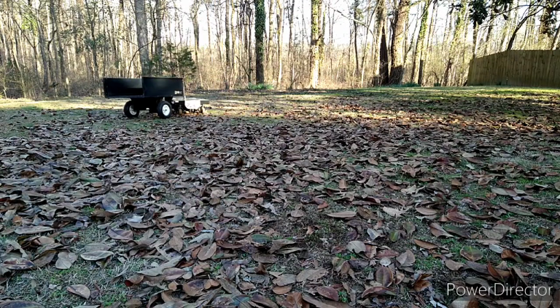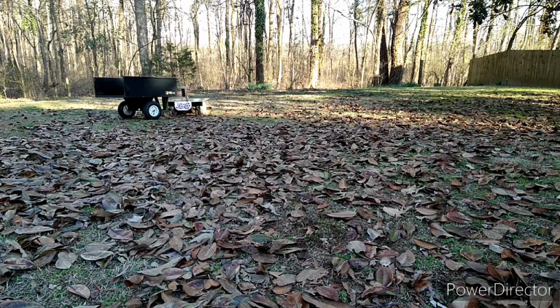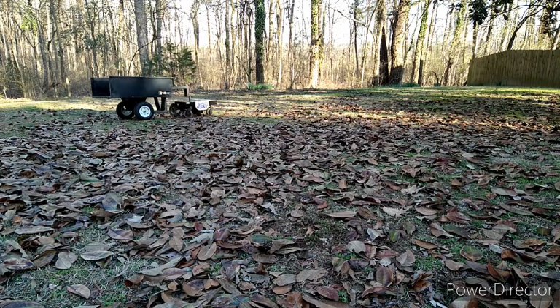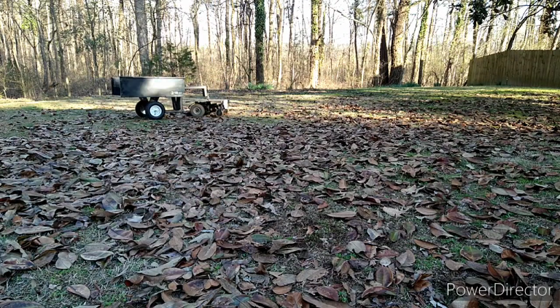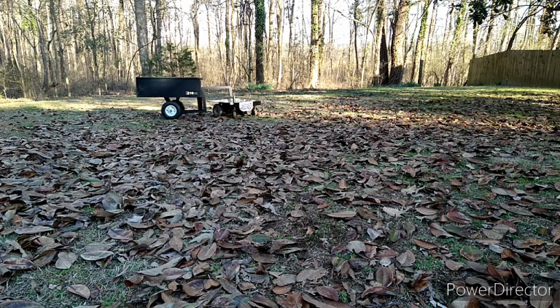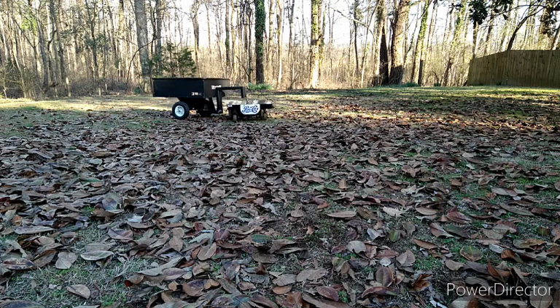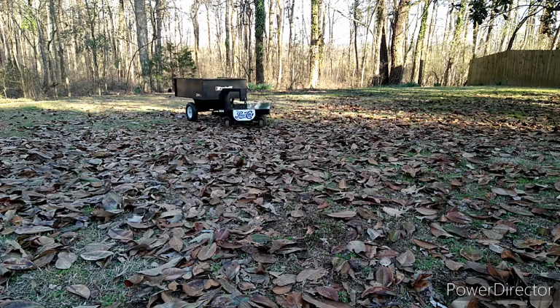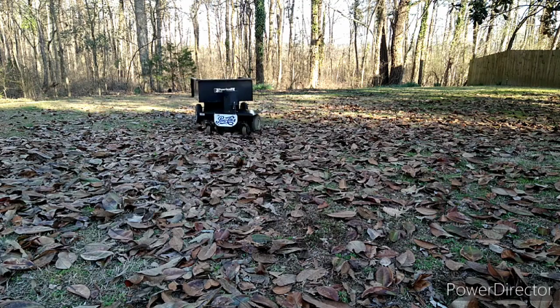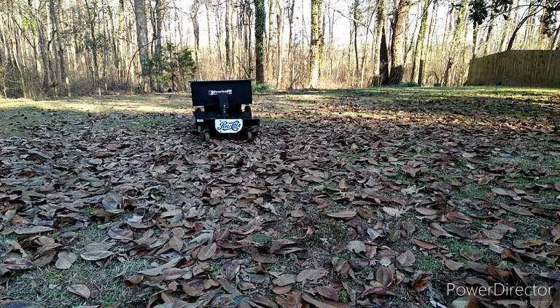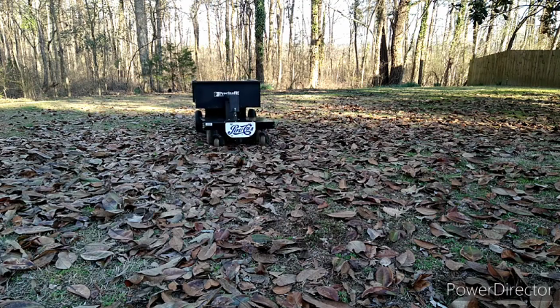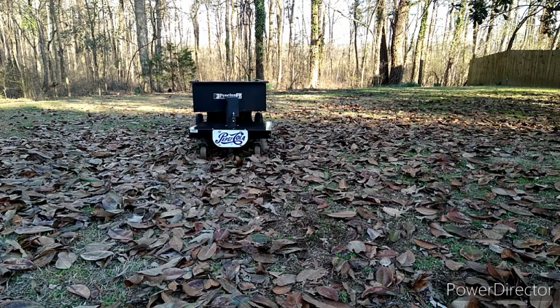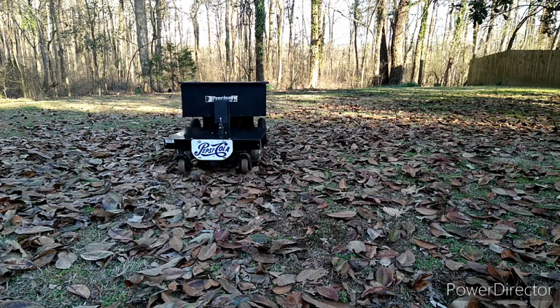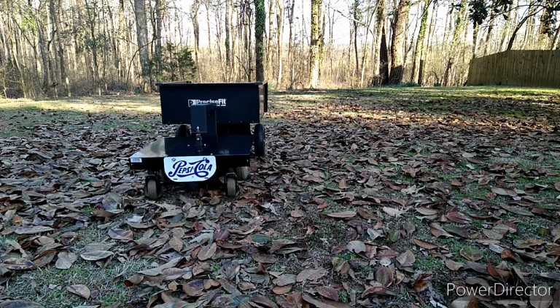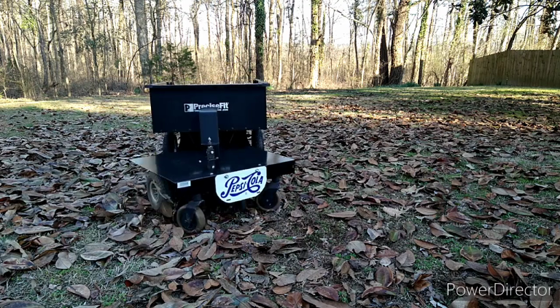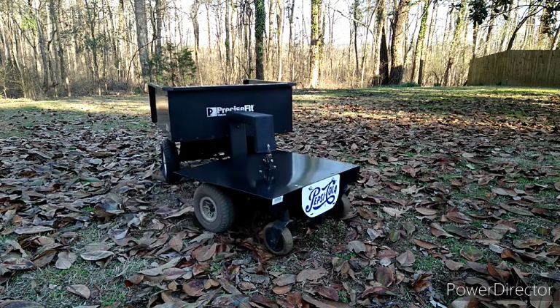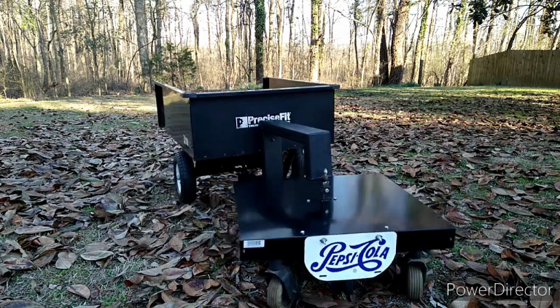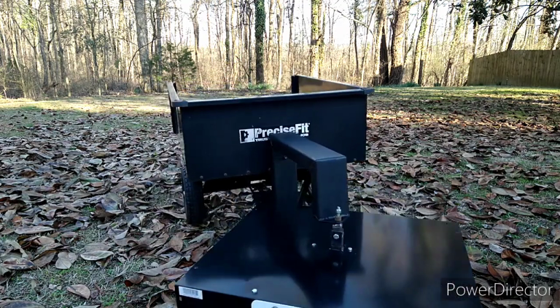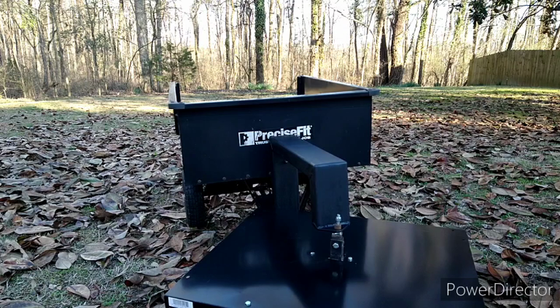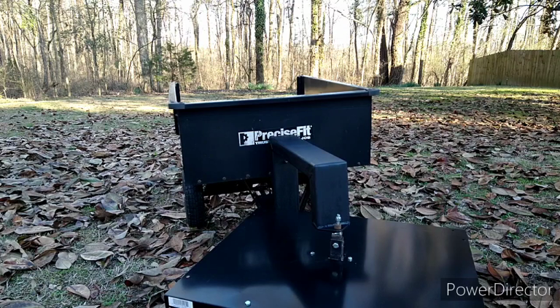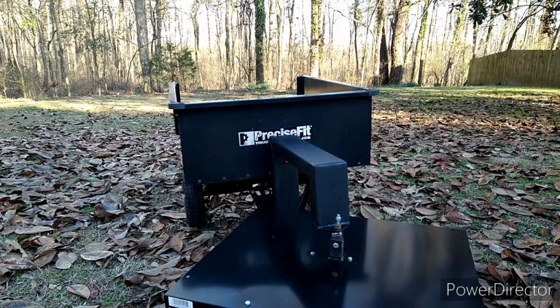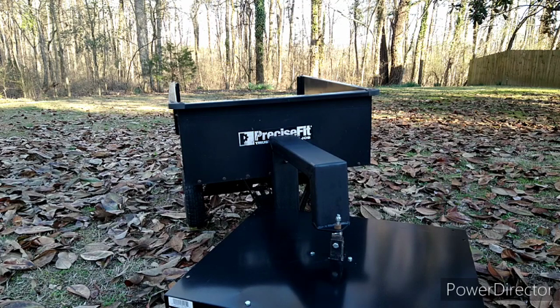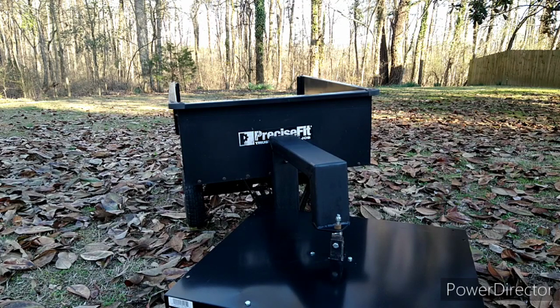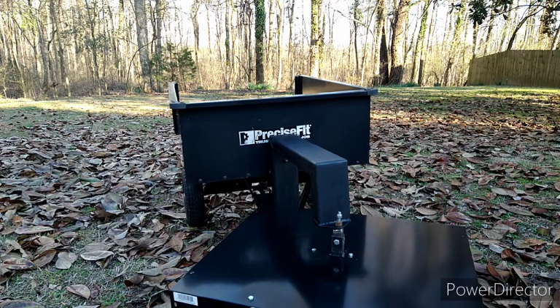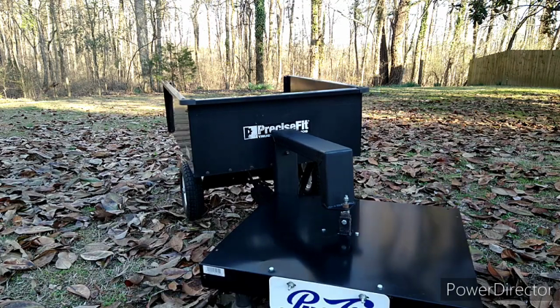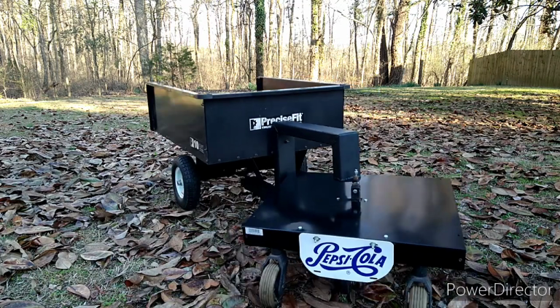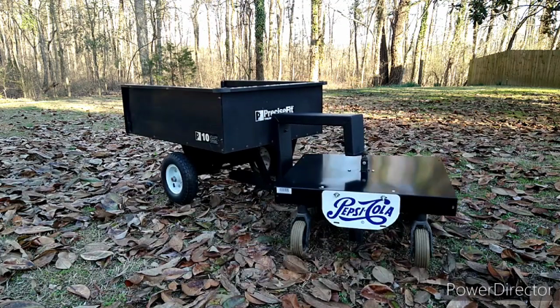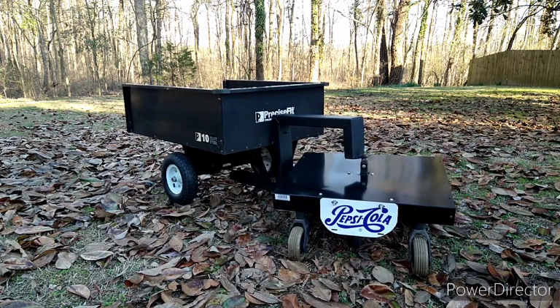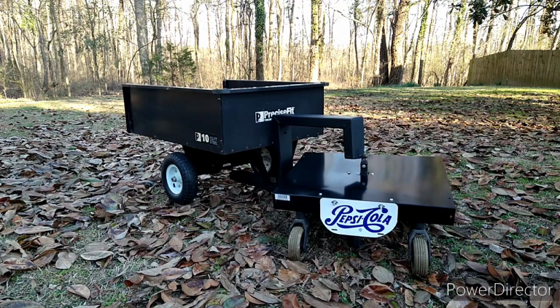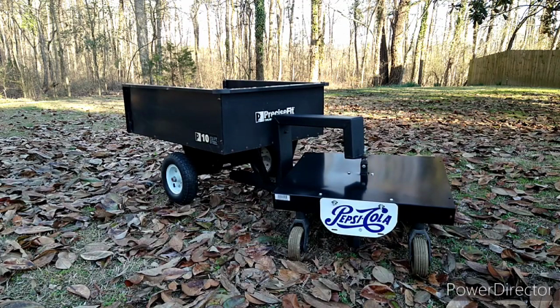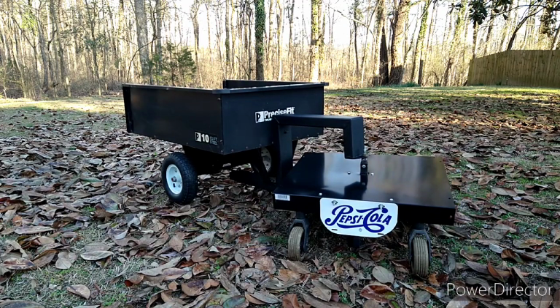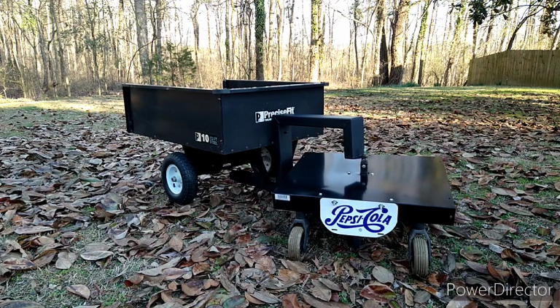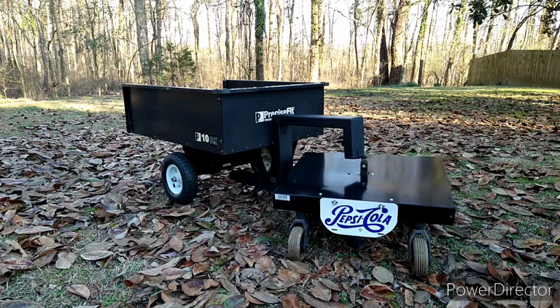Alright y'all, so that's how it performs. Now we'll take it back to the shop, pull it apart, and I'll show you what's under there and why I built it.